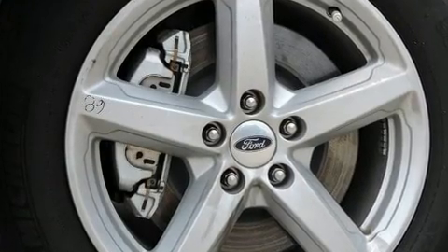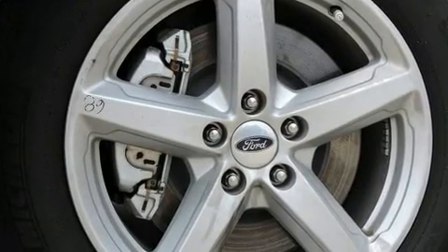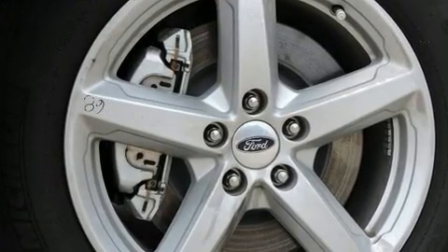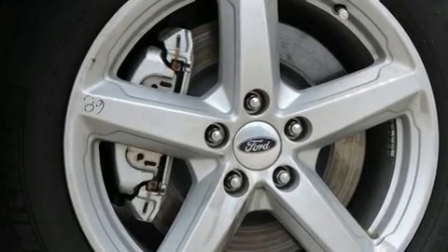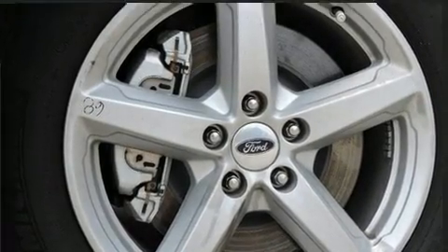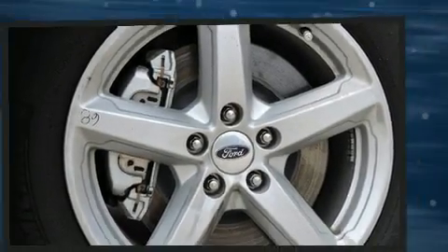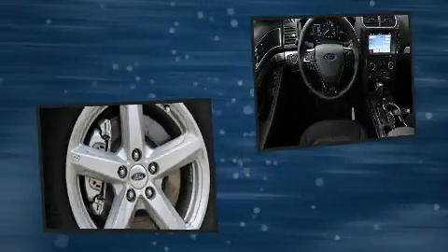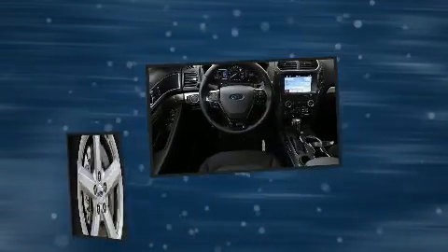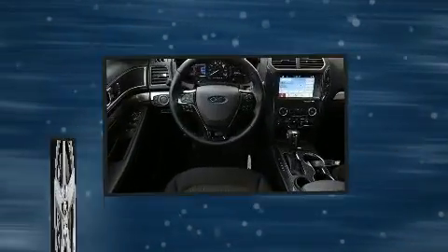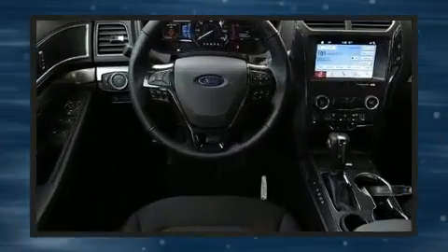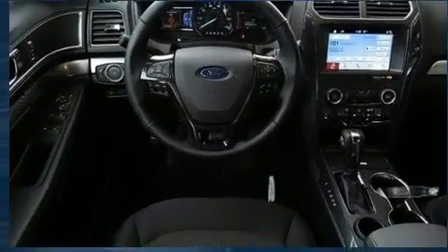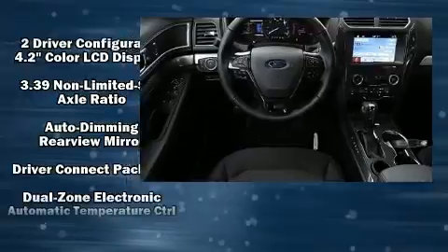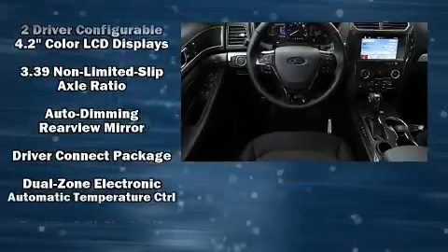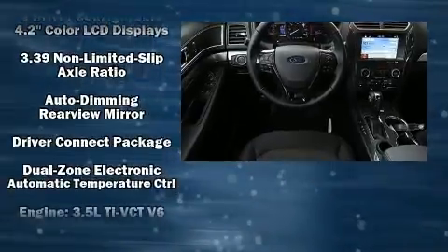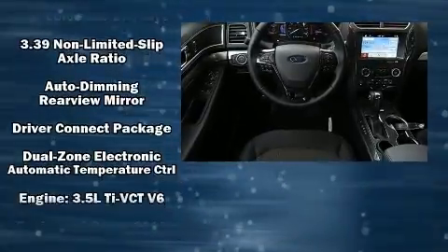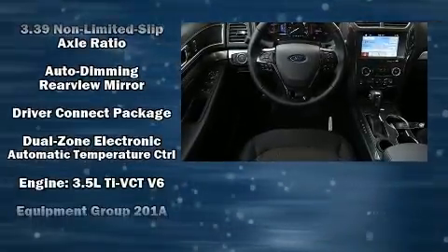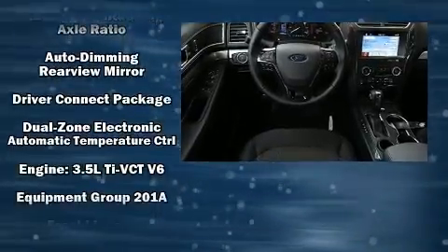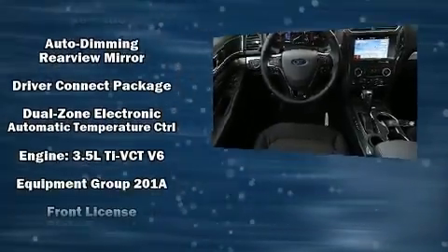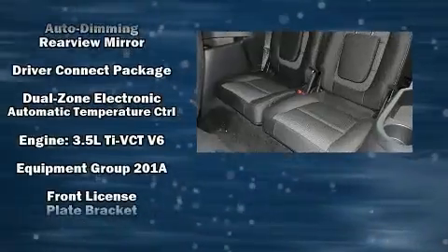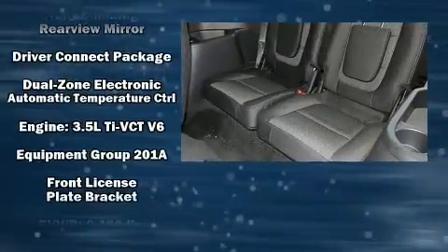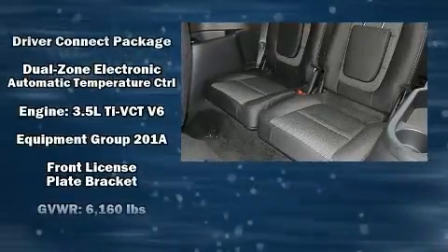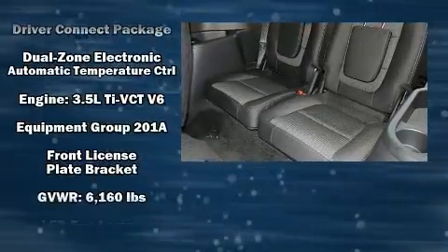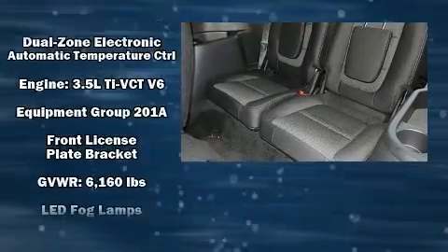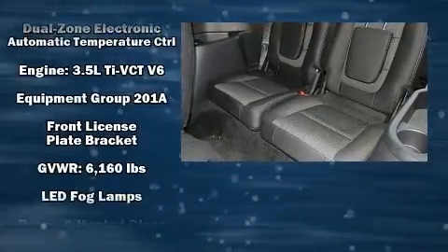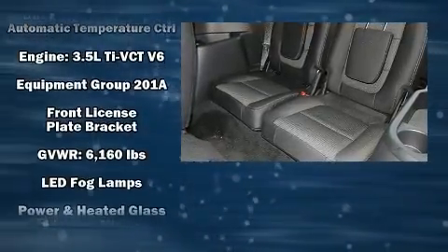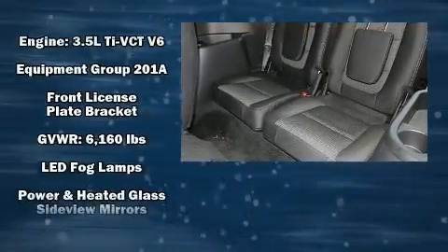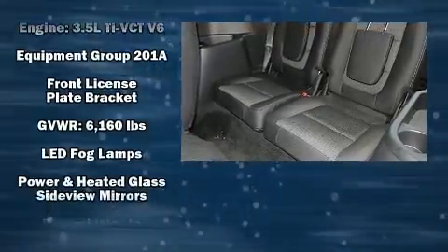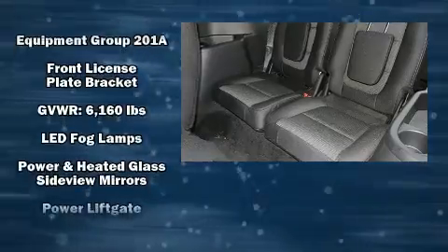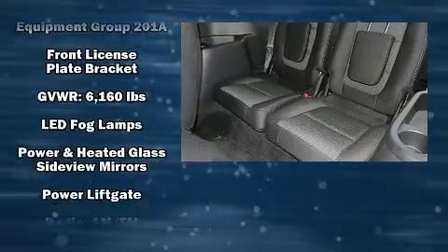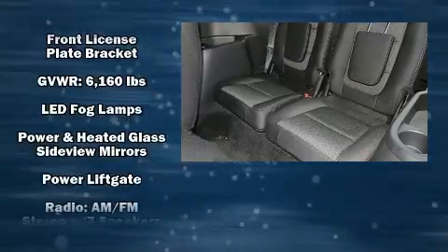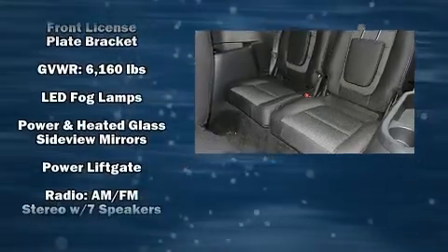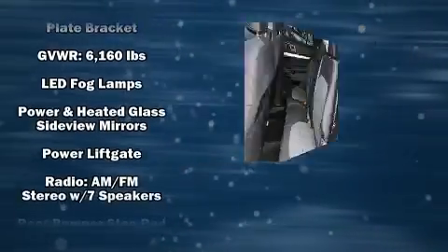Third-row seats provide an even greater maximum passenger capacity. Audio features include an AM-FM radio and seven speakers, enhancing the audio experience throughout the interior.